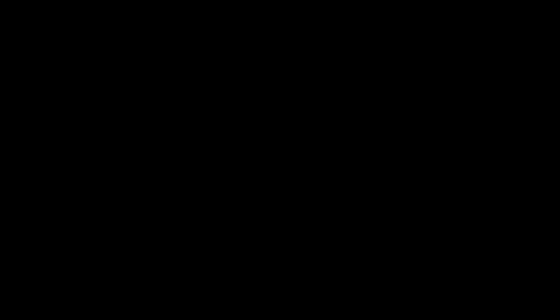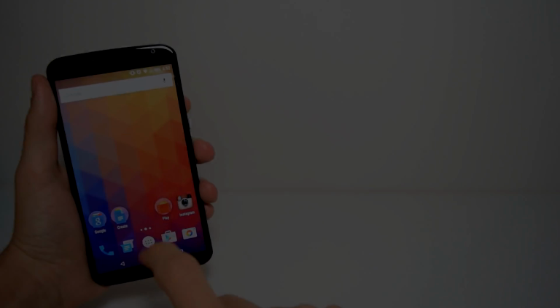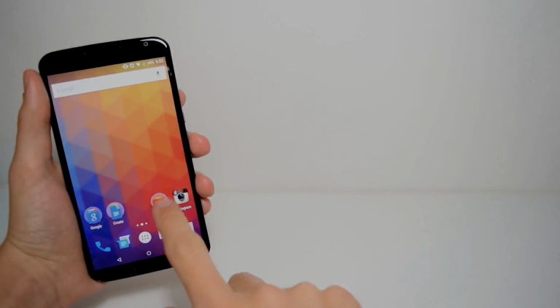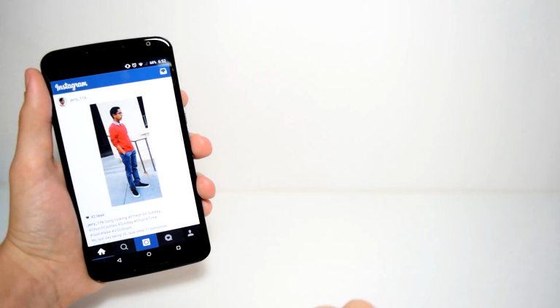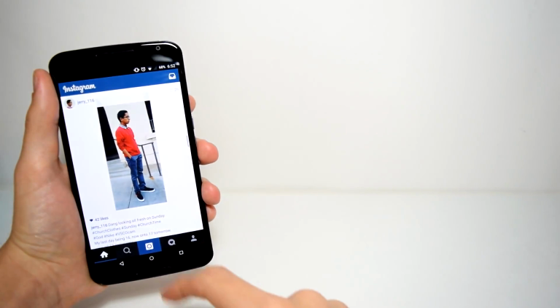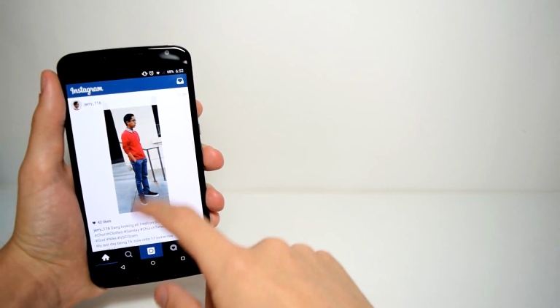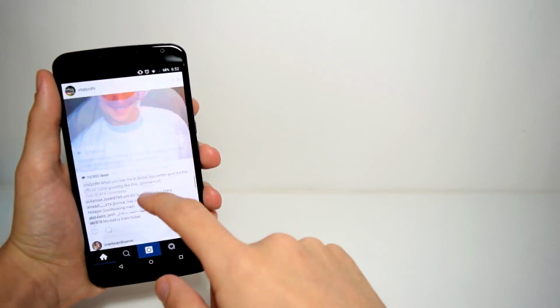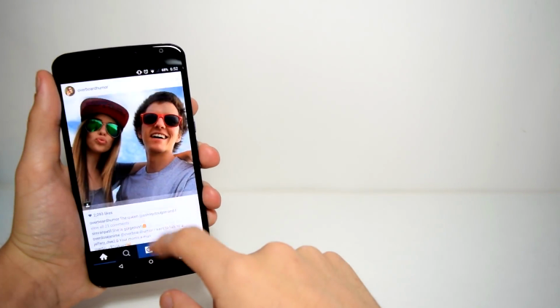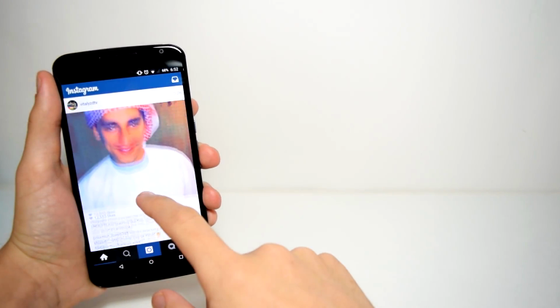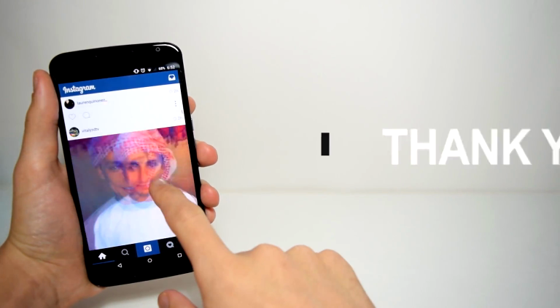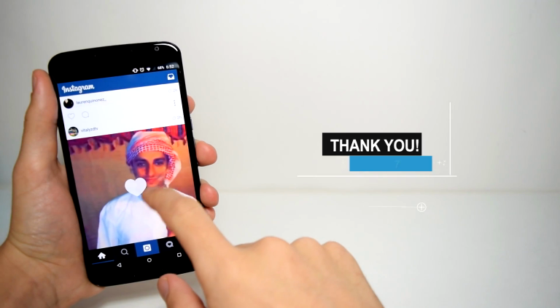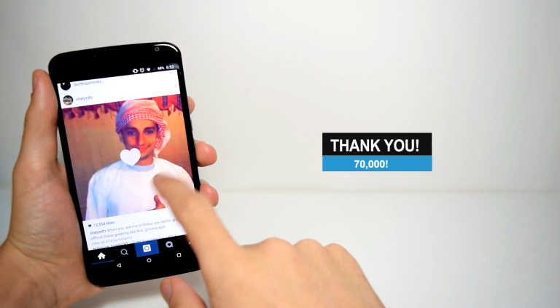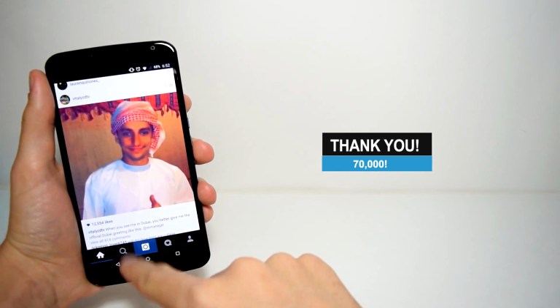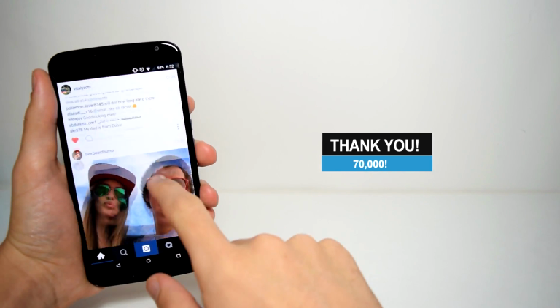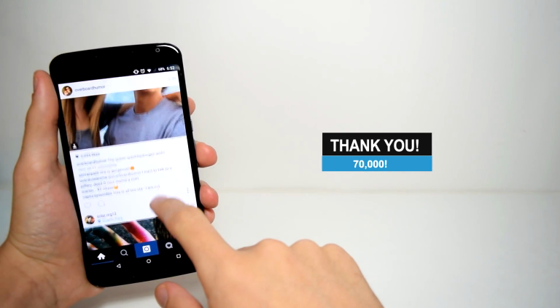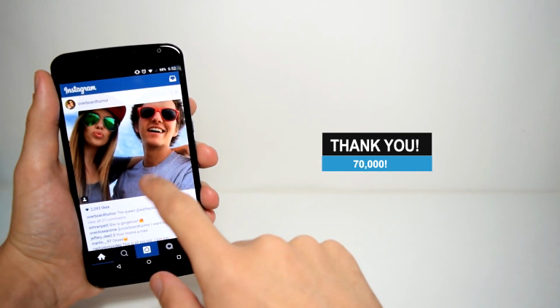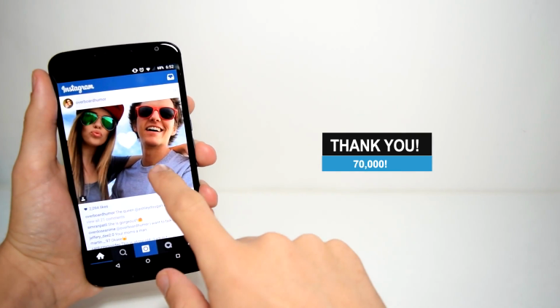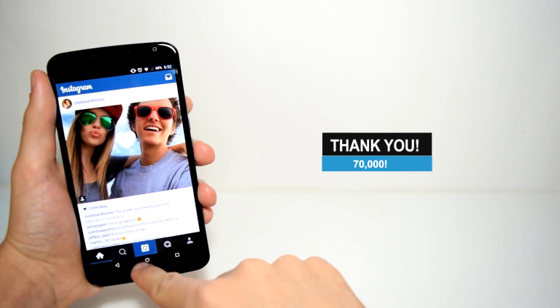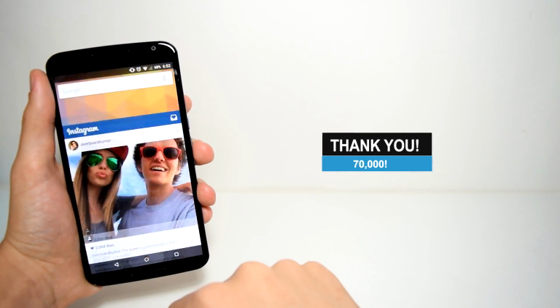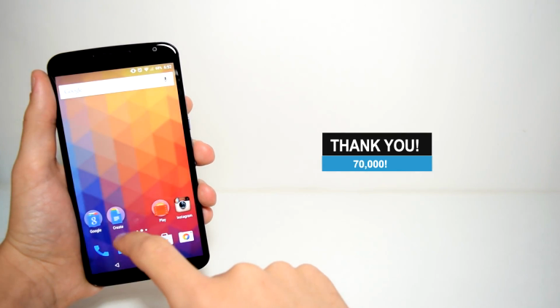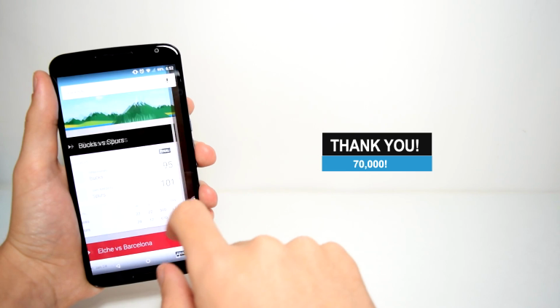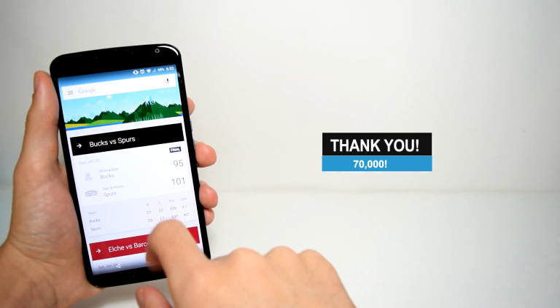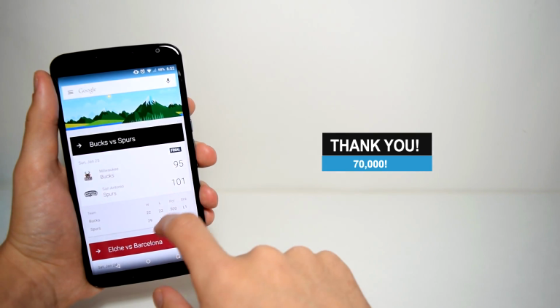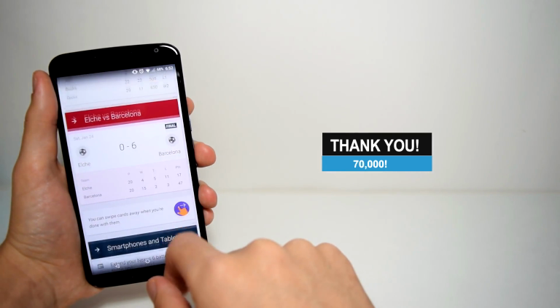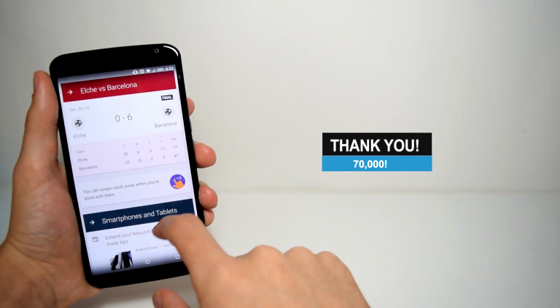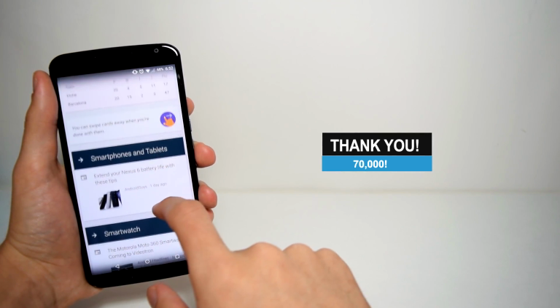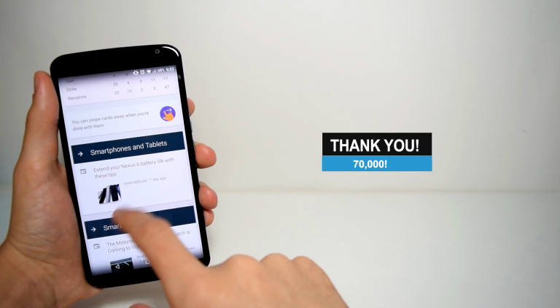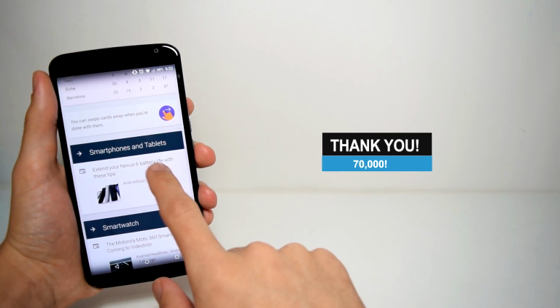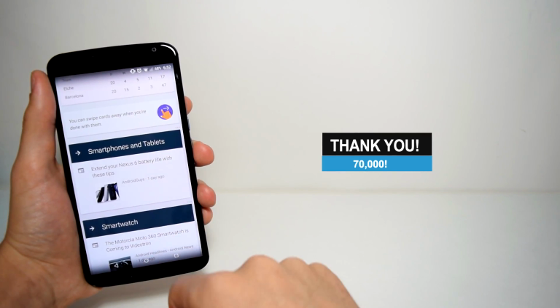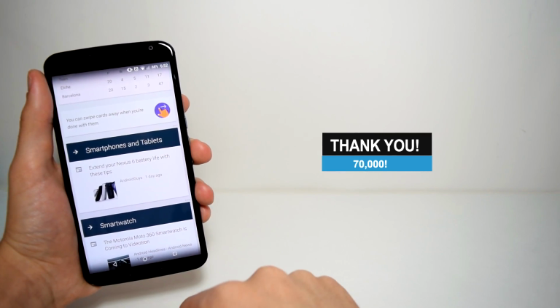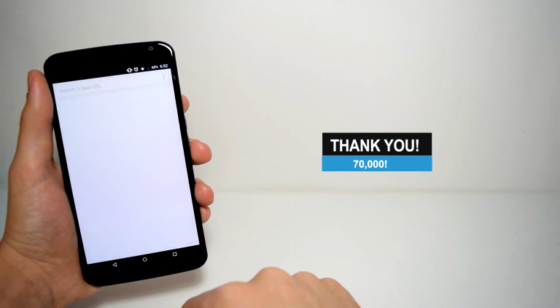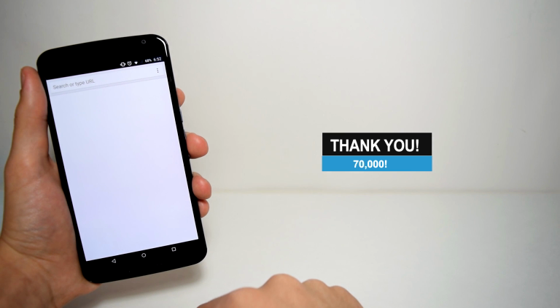Hey guys, Atumini here, and before I begin this video, I wanted to let you guys know thank you for helping us reach 70,000 subscribers. That means so much to us. Honestly, I would have never thought we would have made it this far, but it totally means a lot to us, and we won't stop making videos.